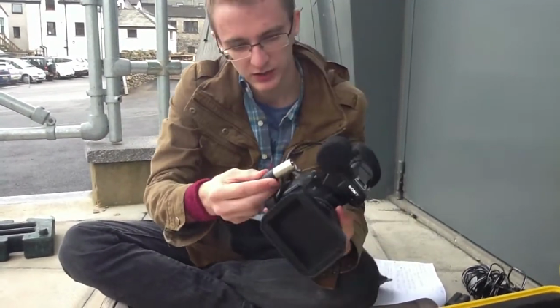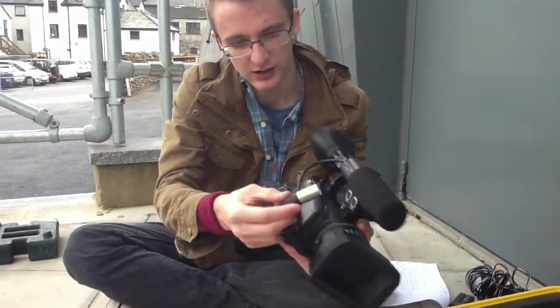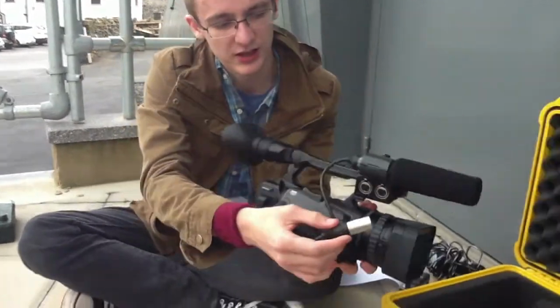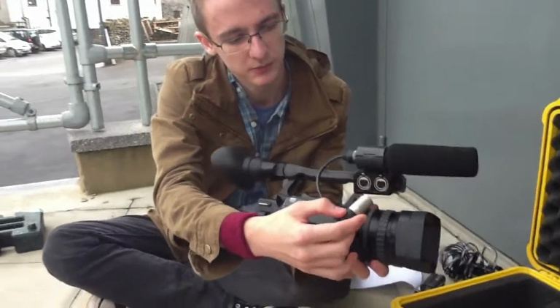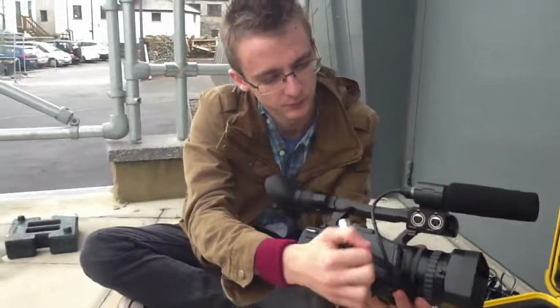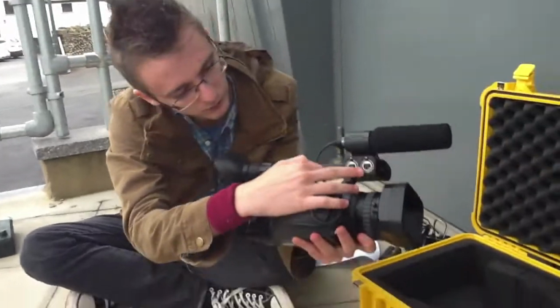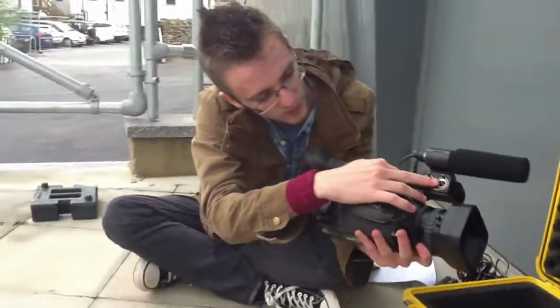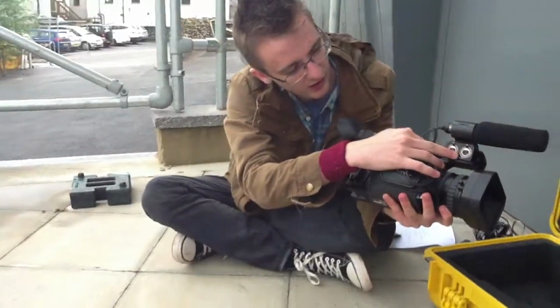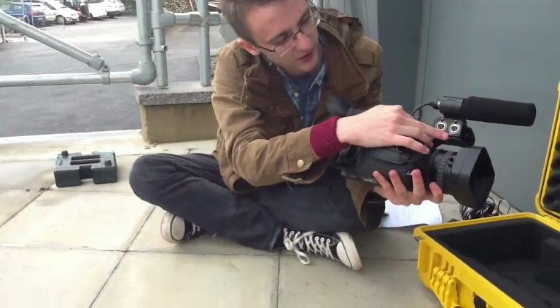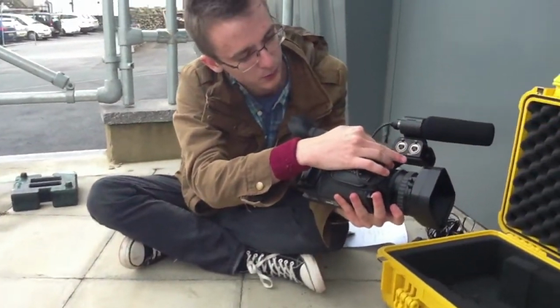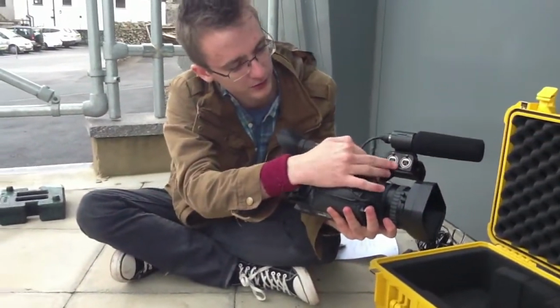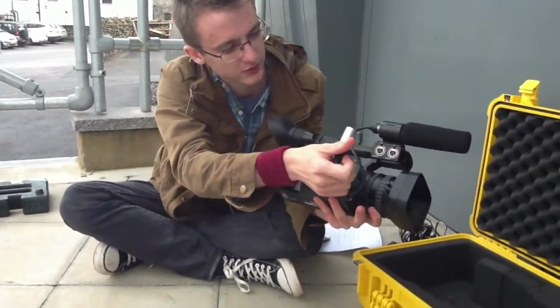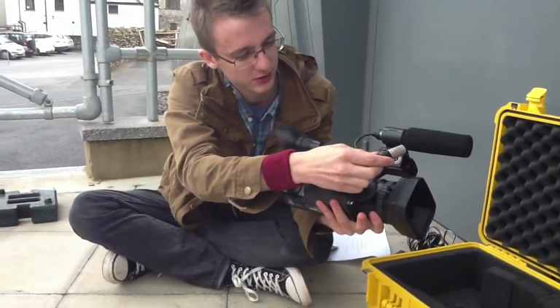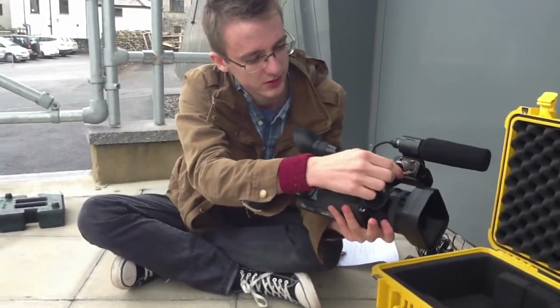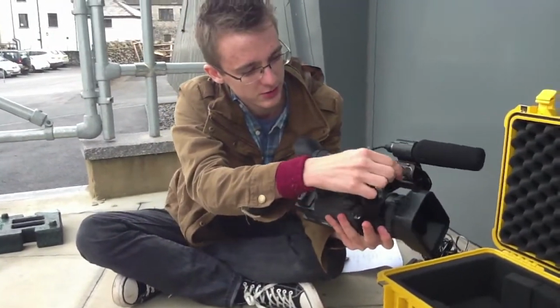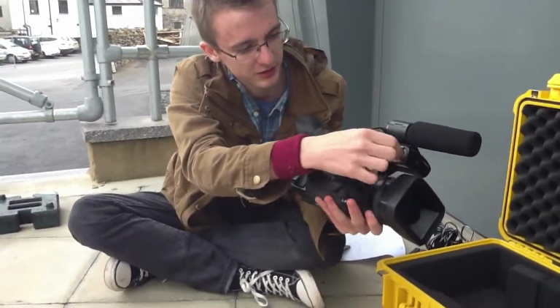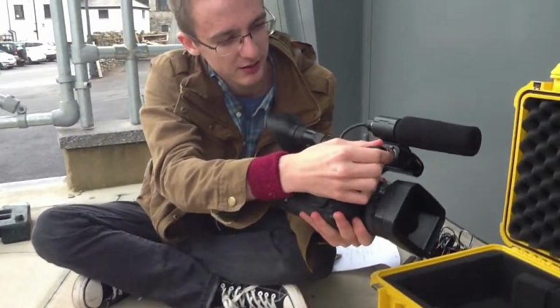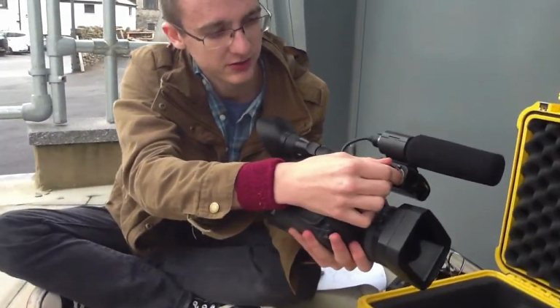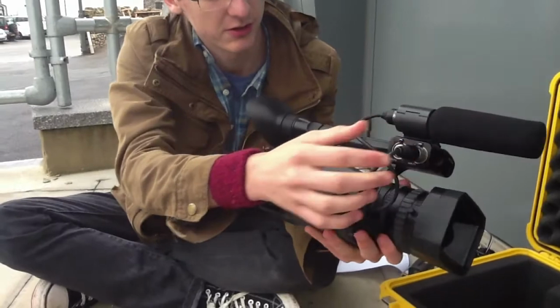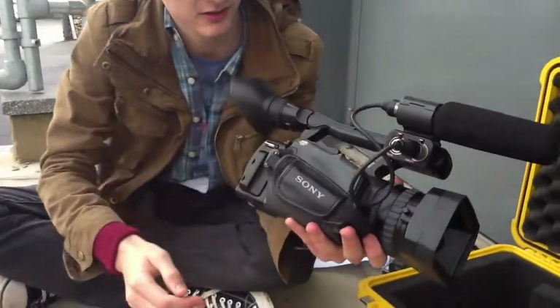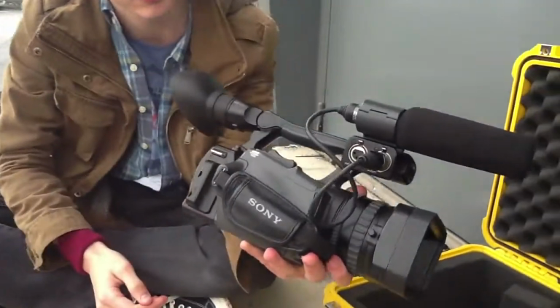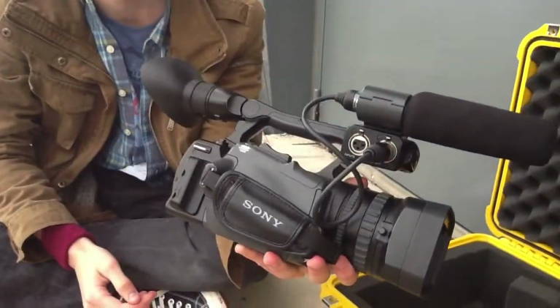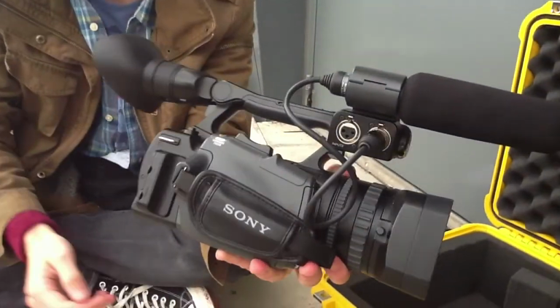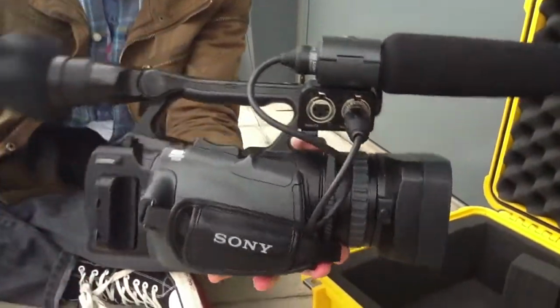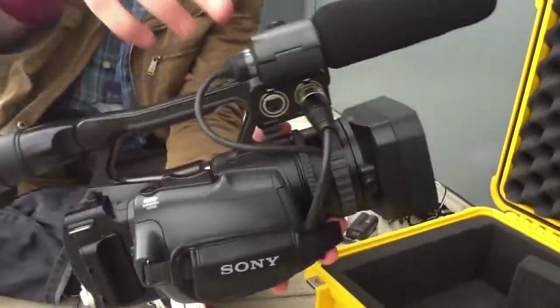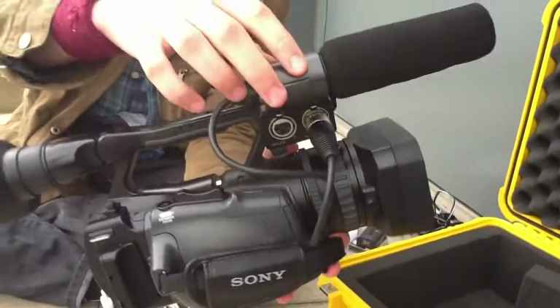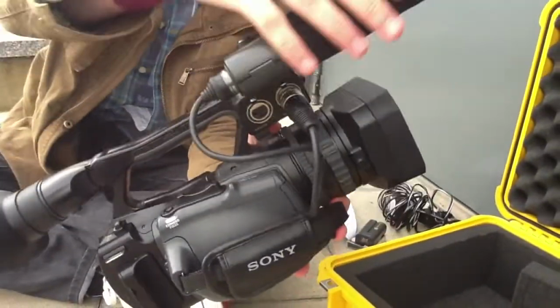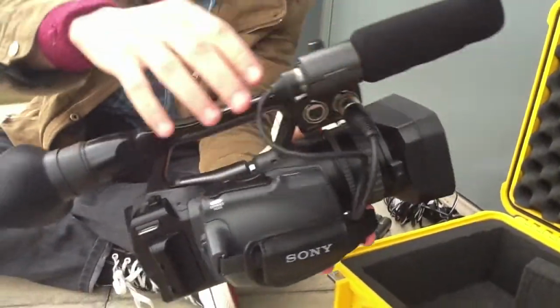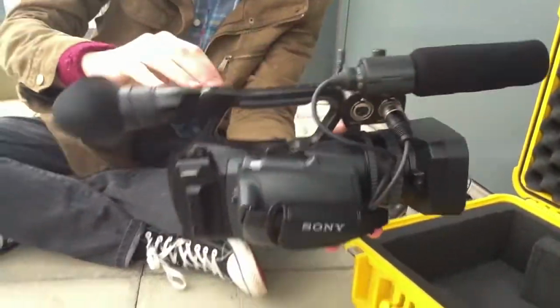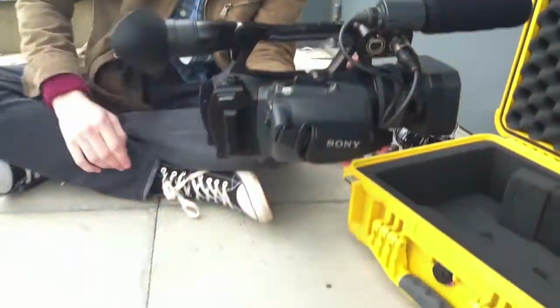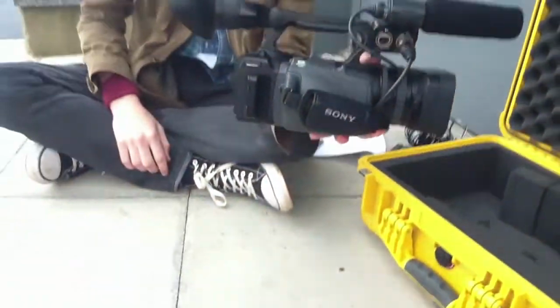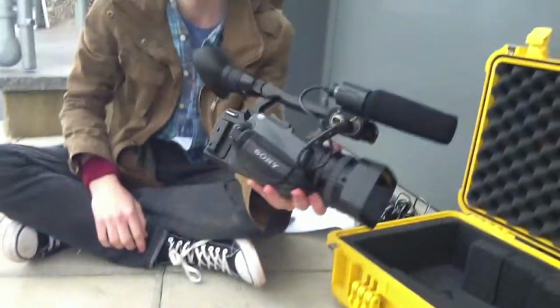It goes in here at the input one slot. Just pop it in like that until you hear a click — it's working. So that gives power to the microphone.